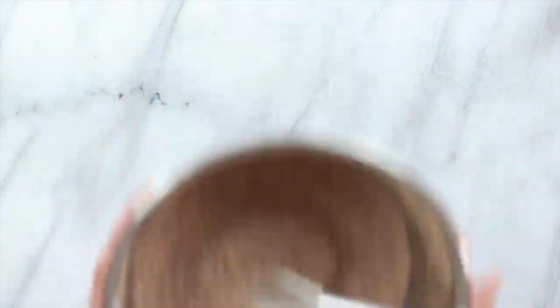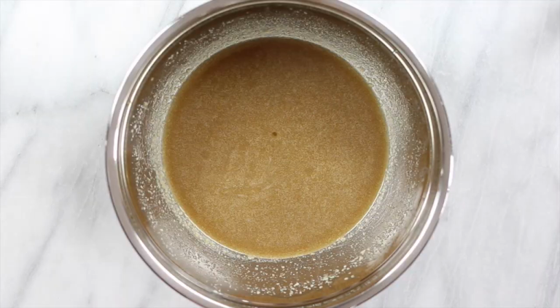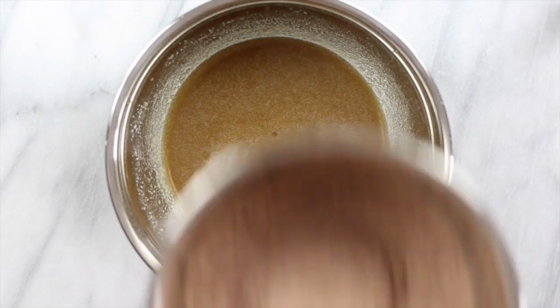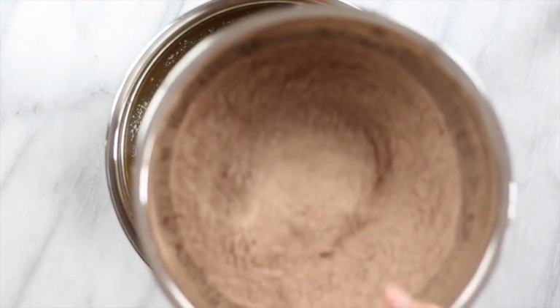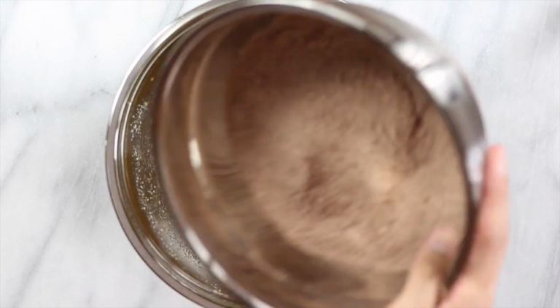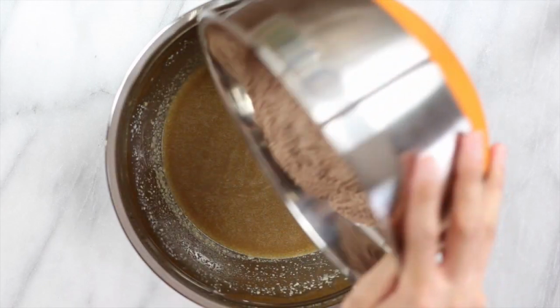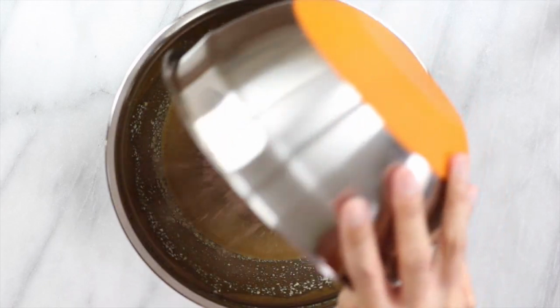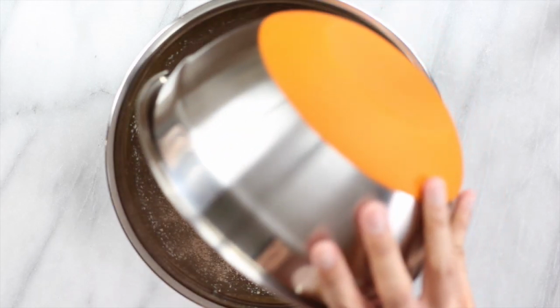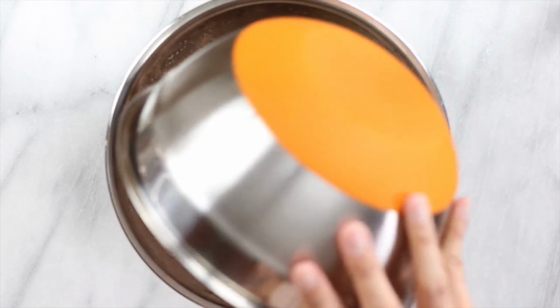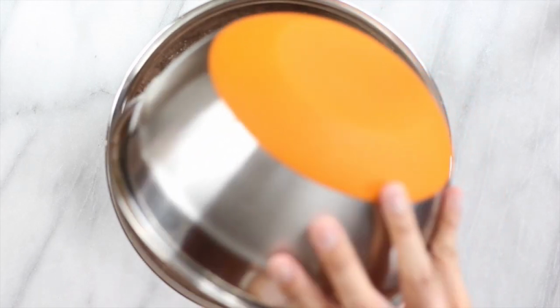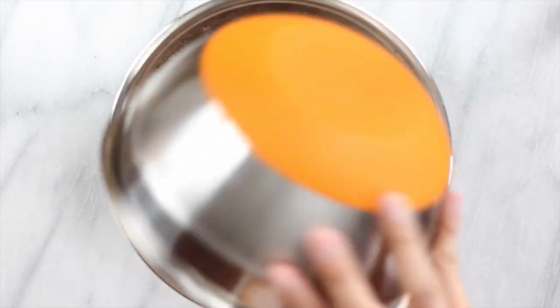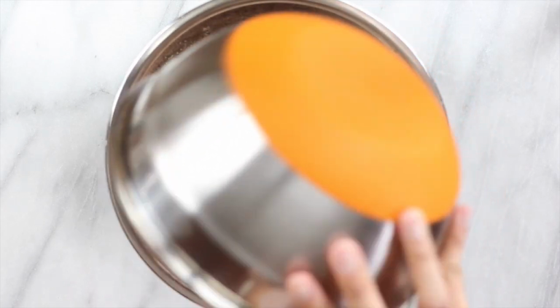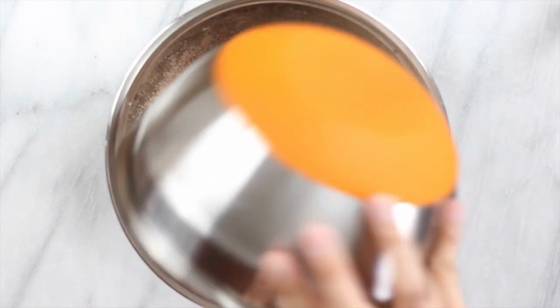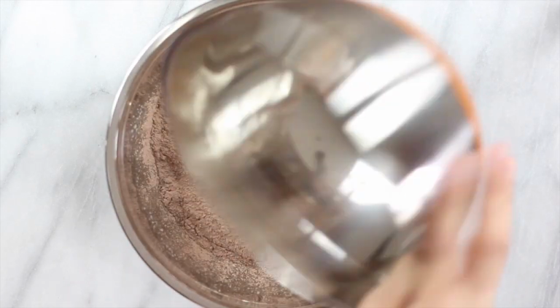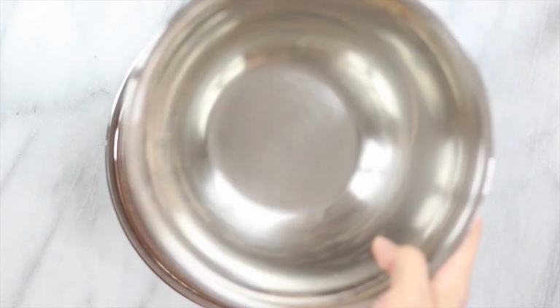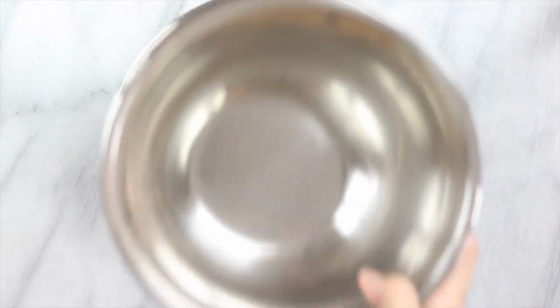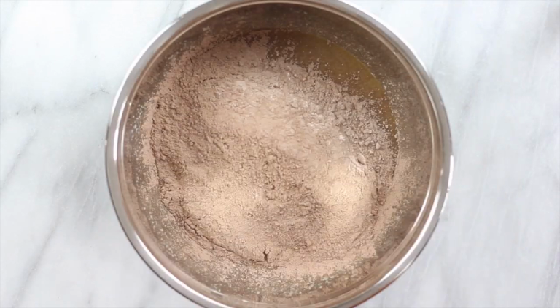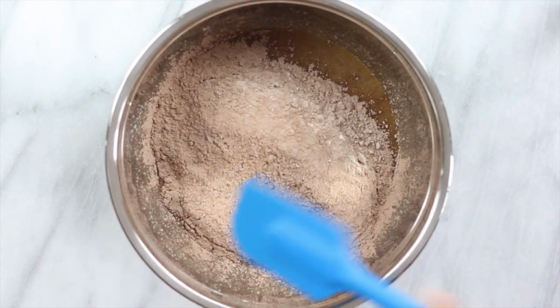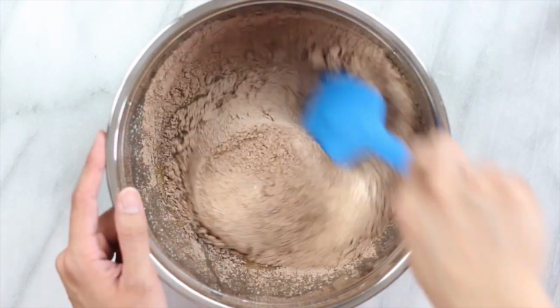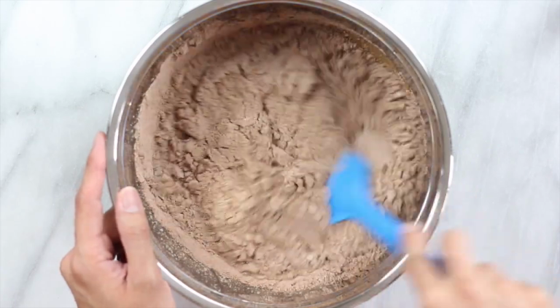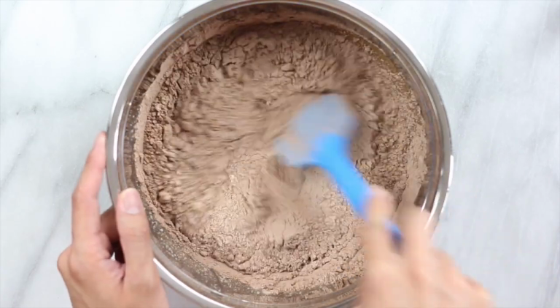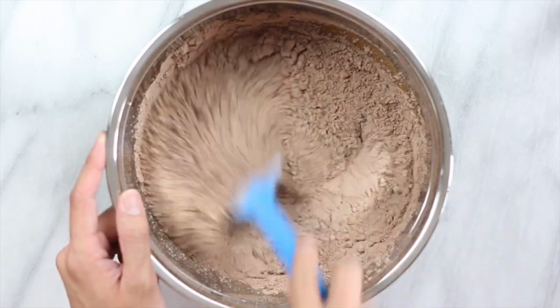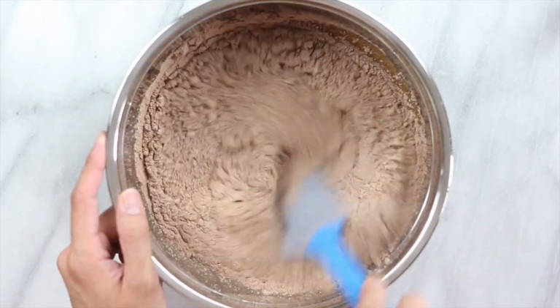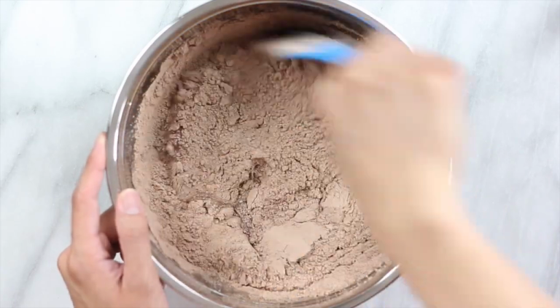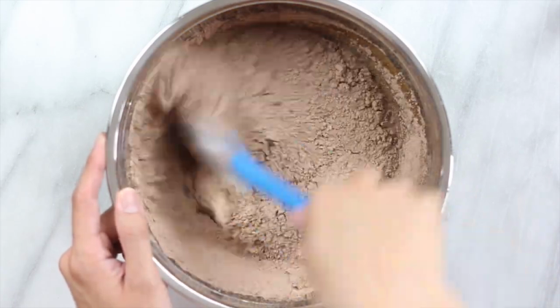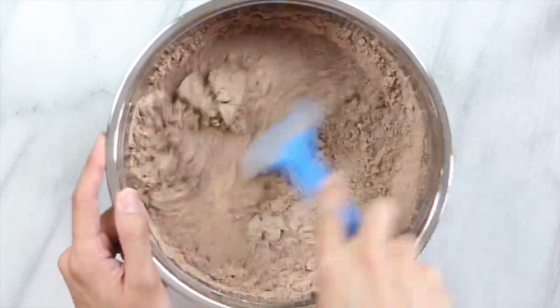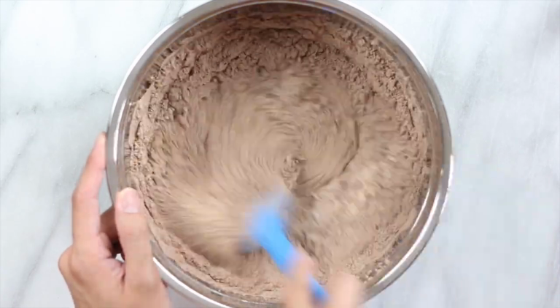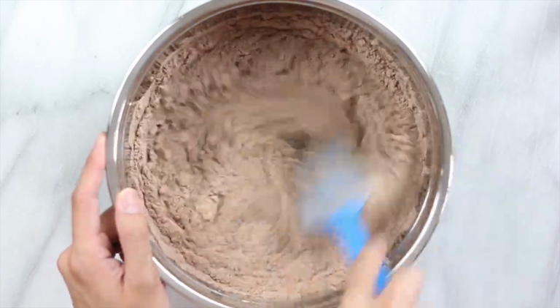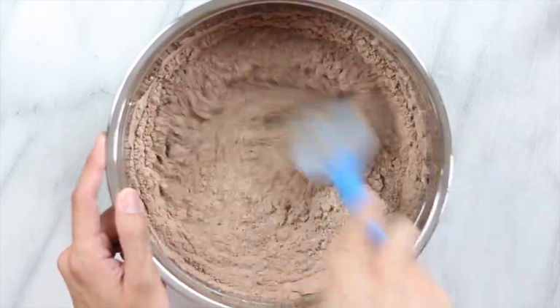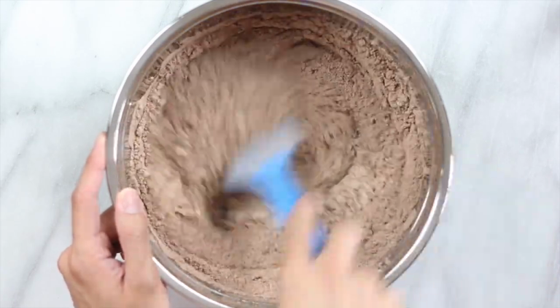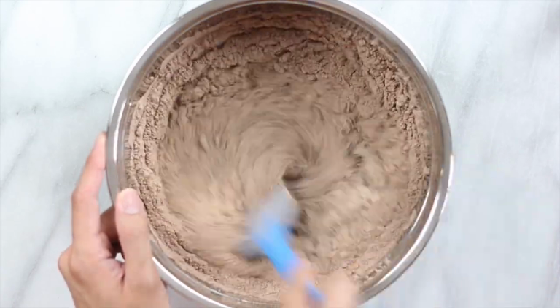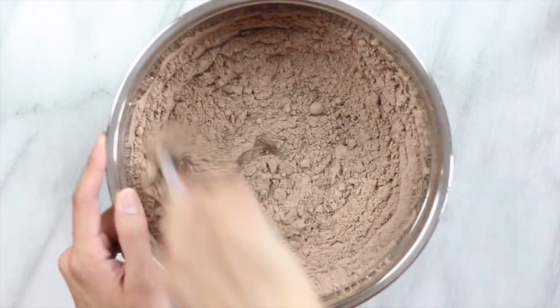Now add your dry ingredients to your wet ingredients, and then — yes, you guessed it — mix until well combined again.